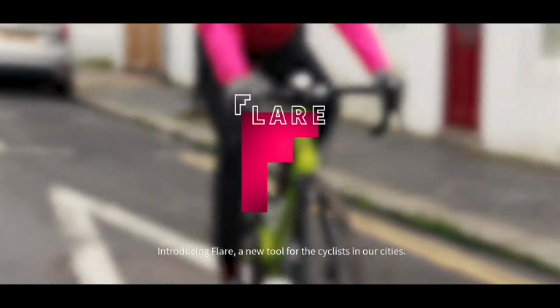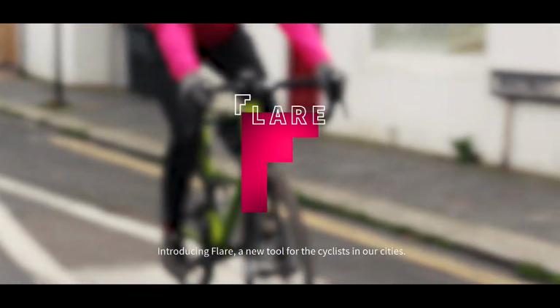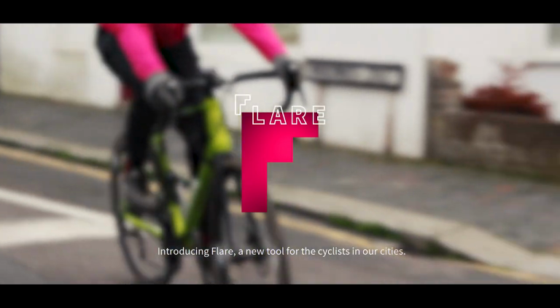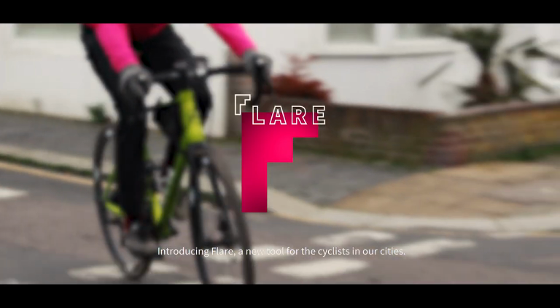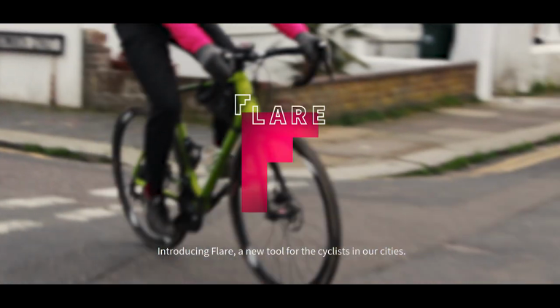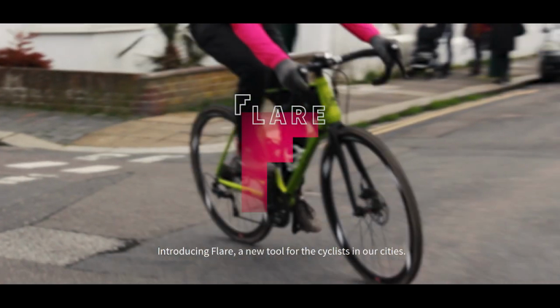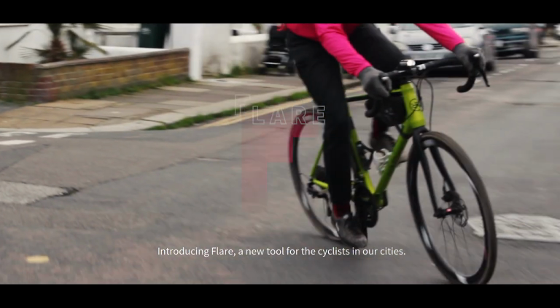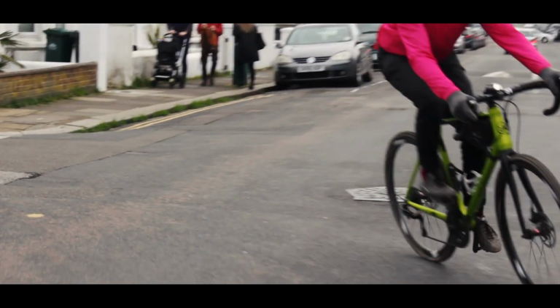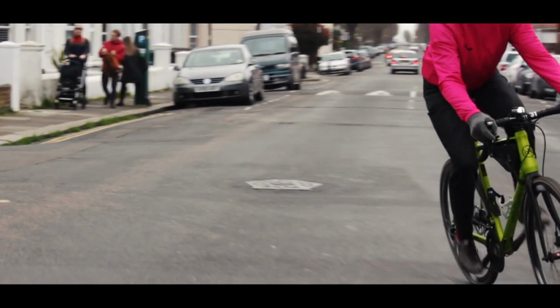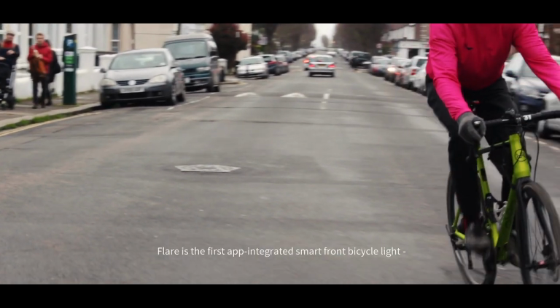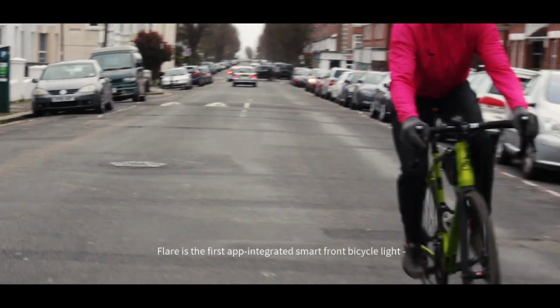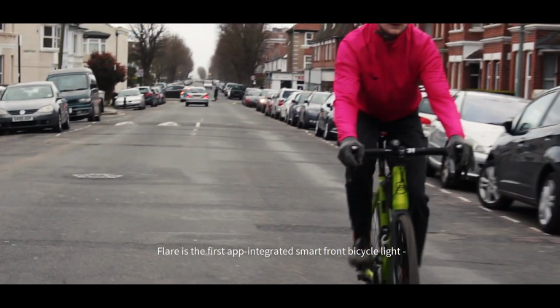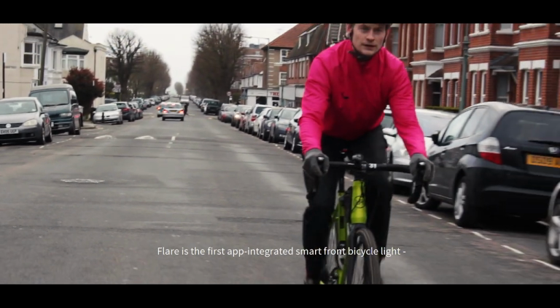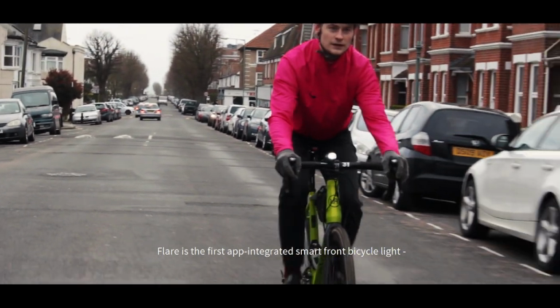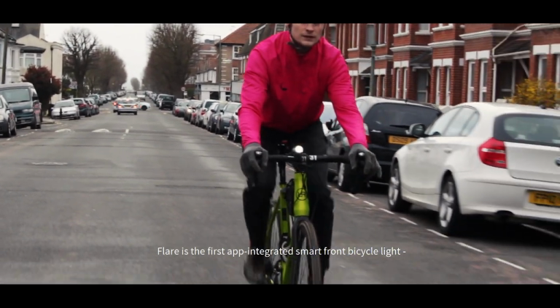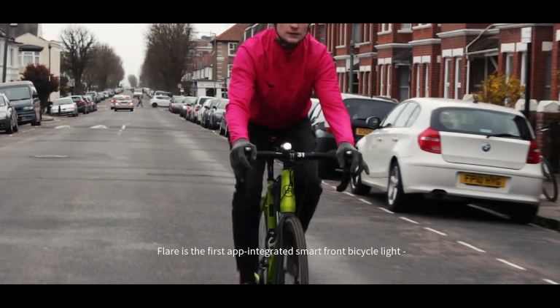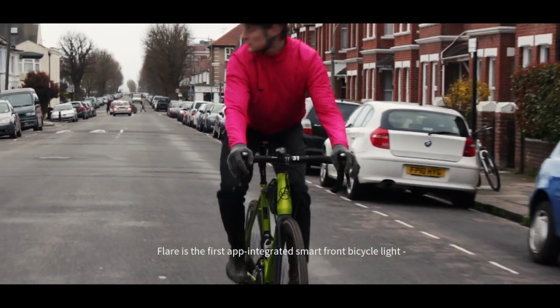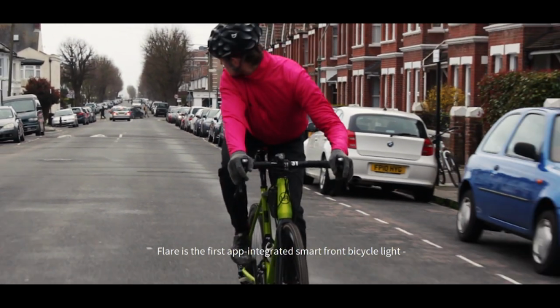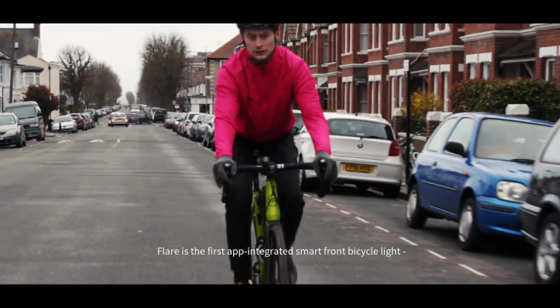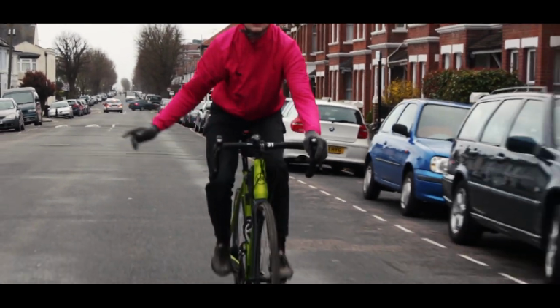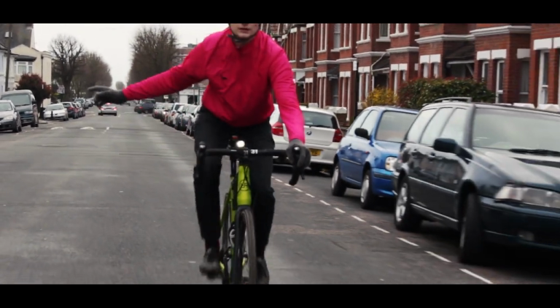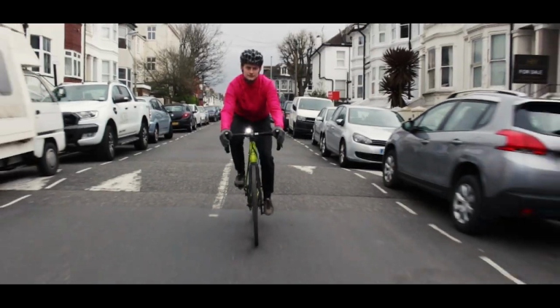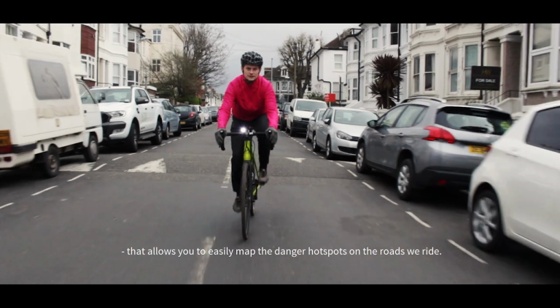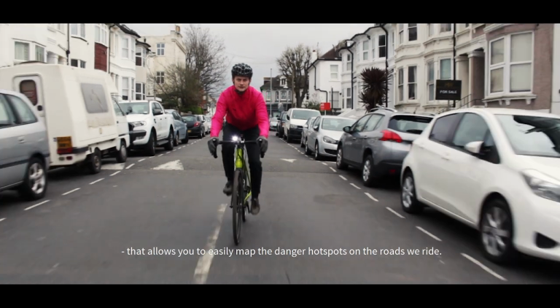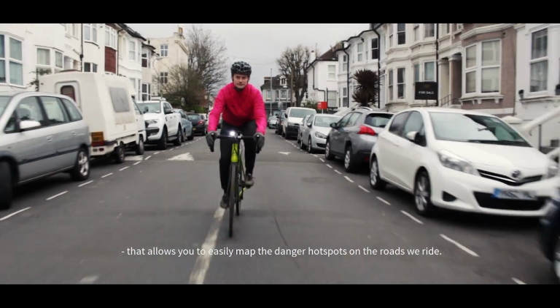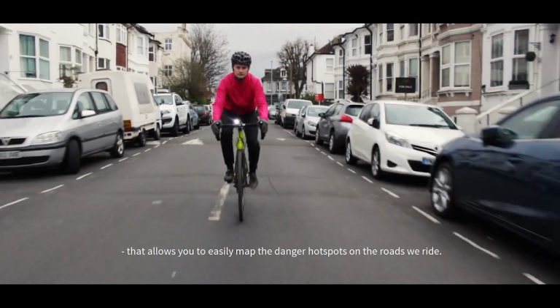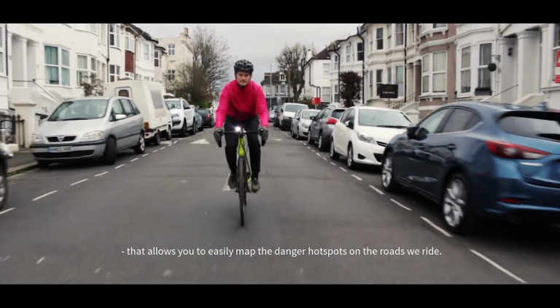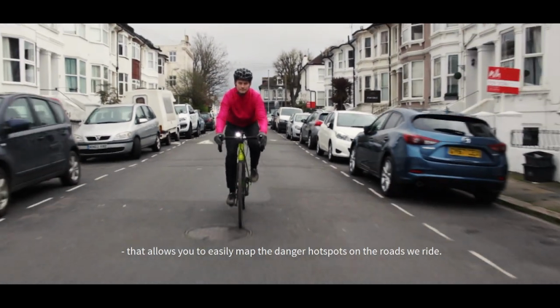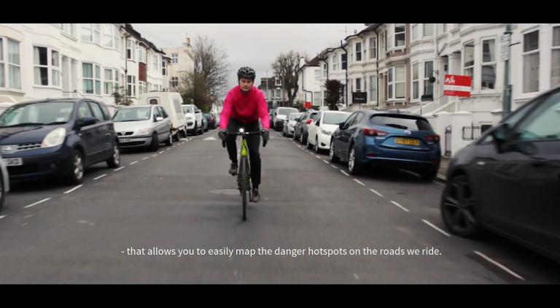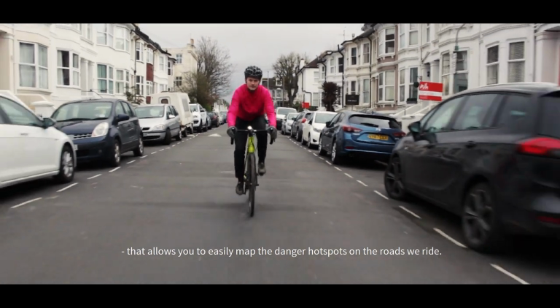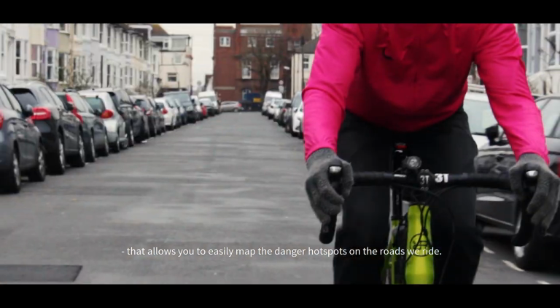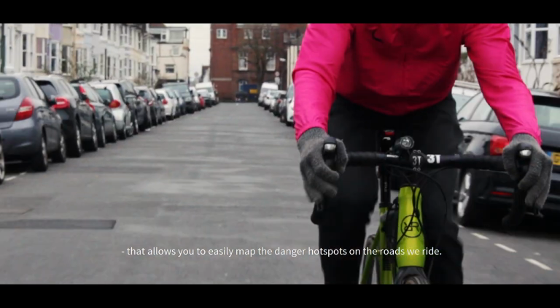Introducing Flare, a new tool for the cyclists in our cities. Flare is the first app-integrated smart front bicycle light that allows you to easily map the danger hotspots on the roads we ride.